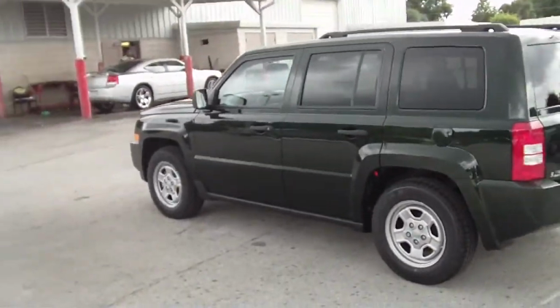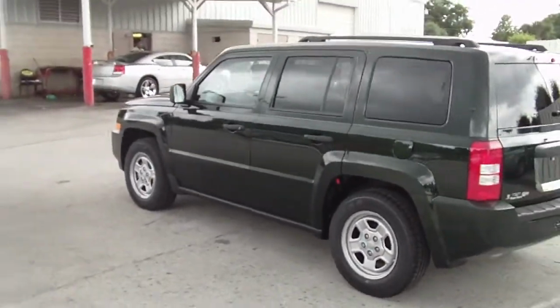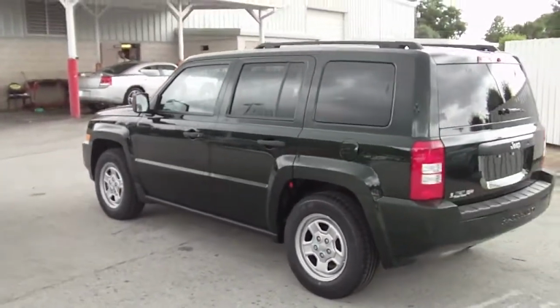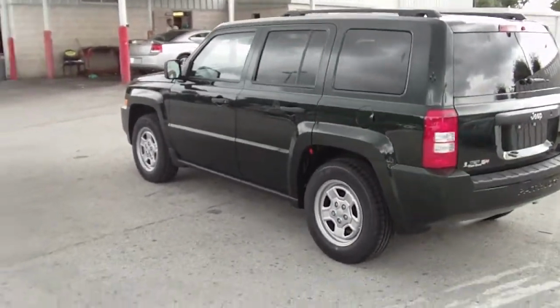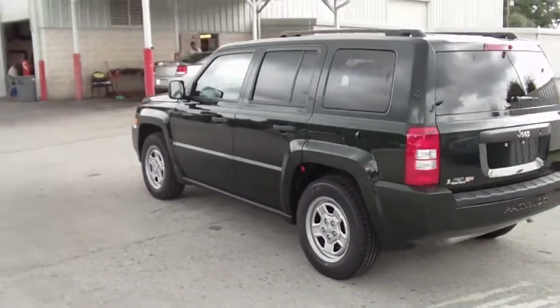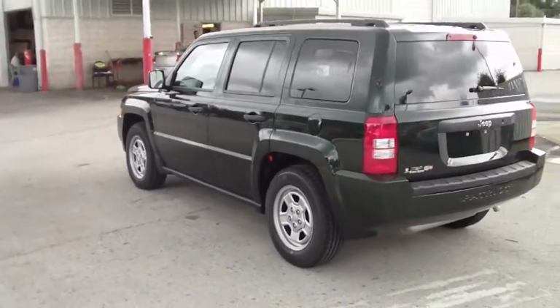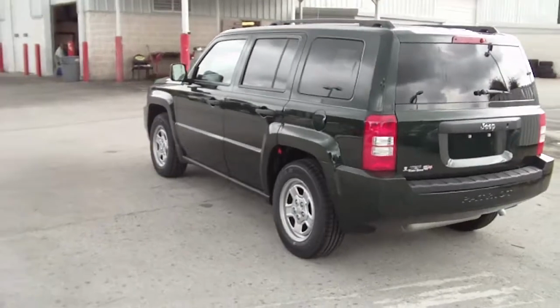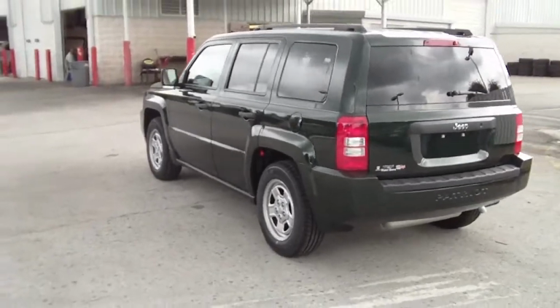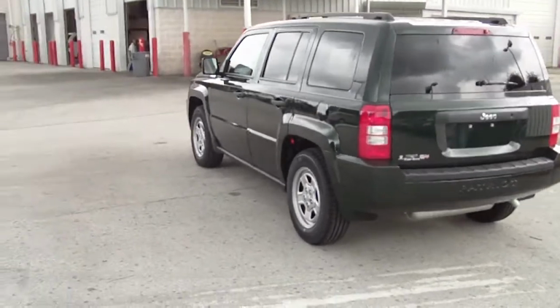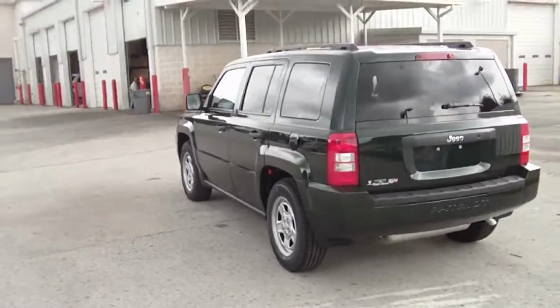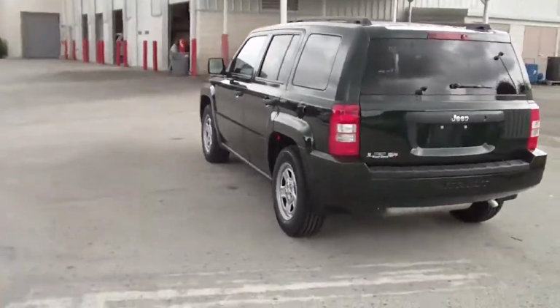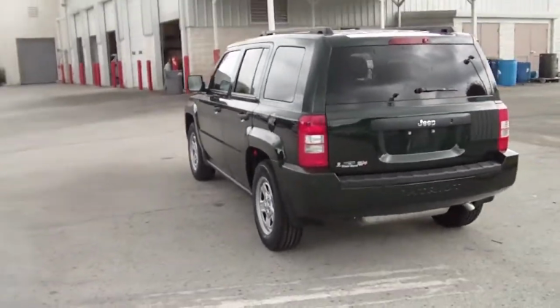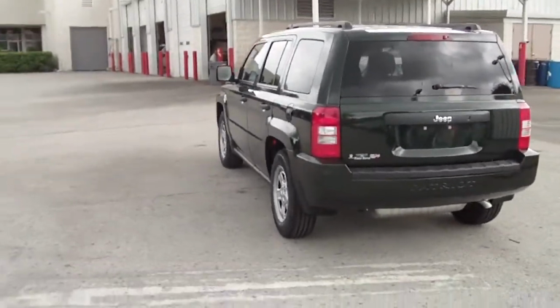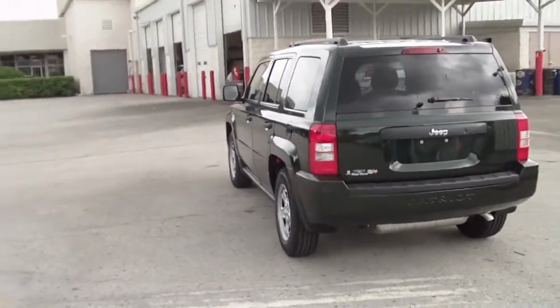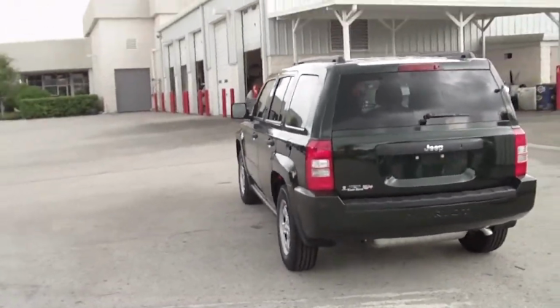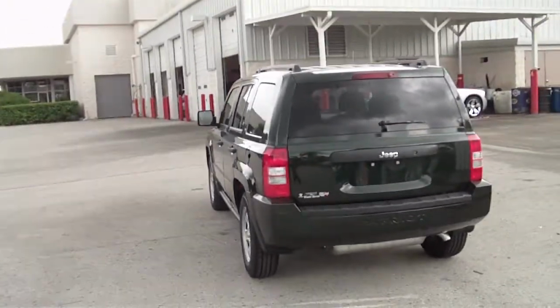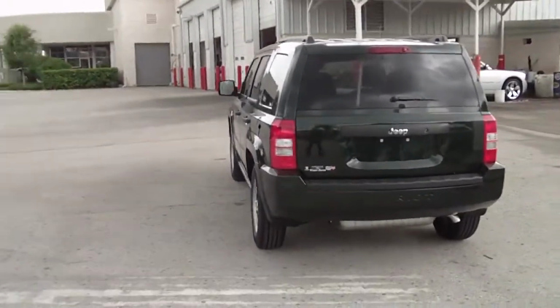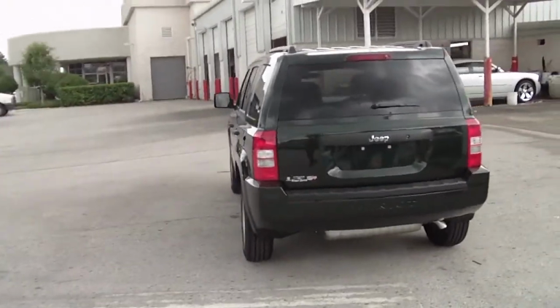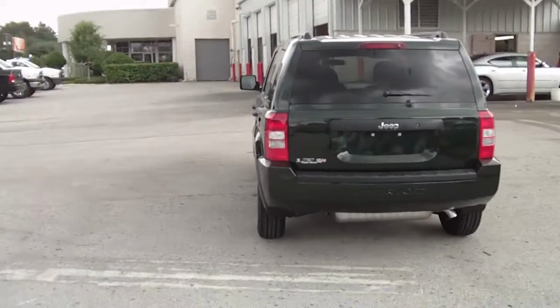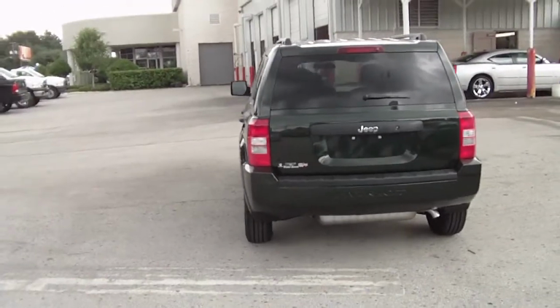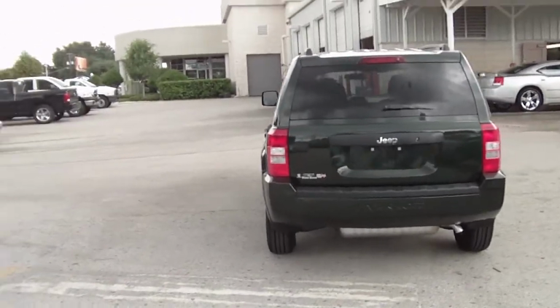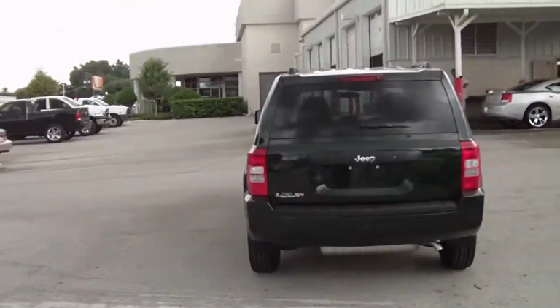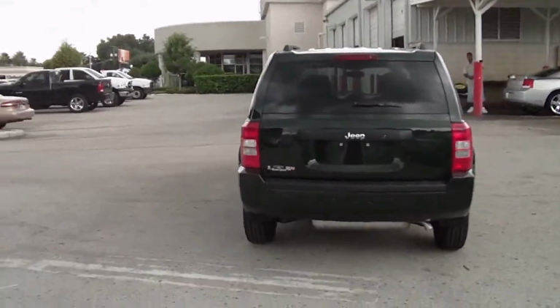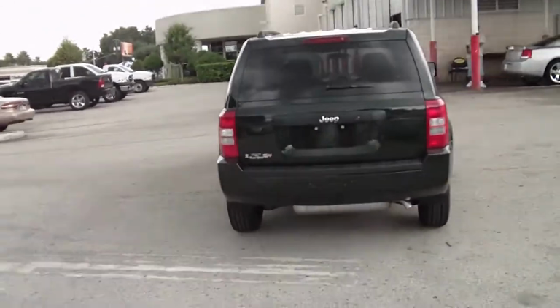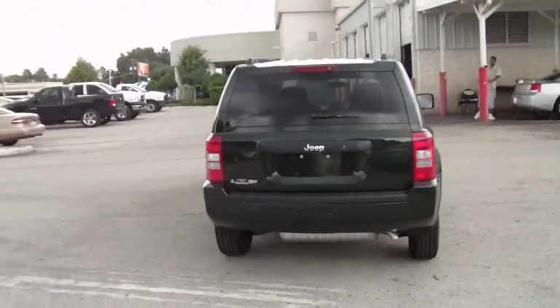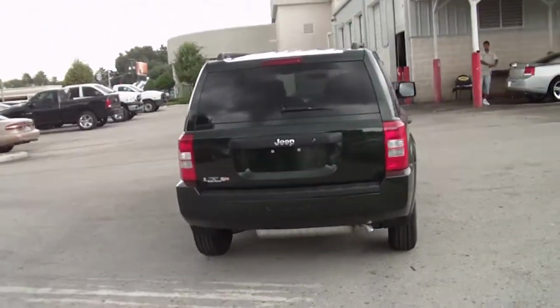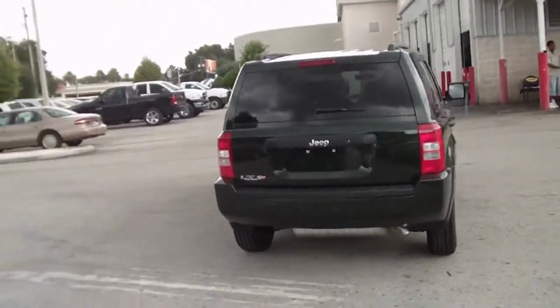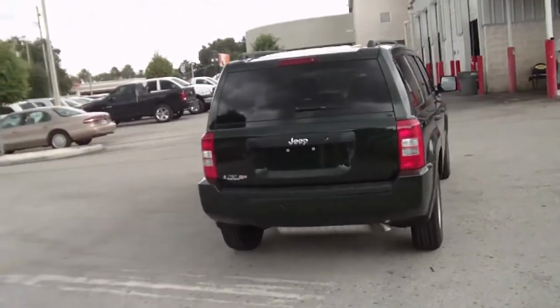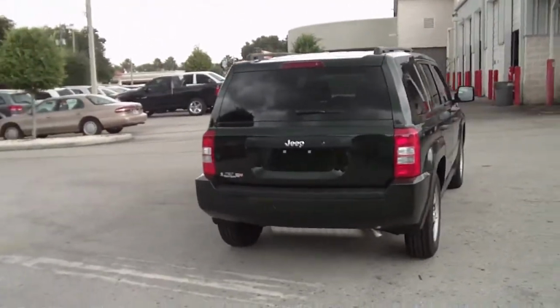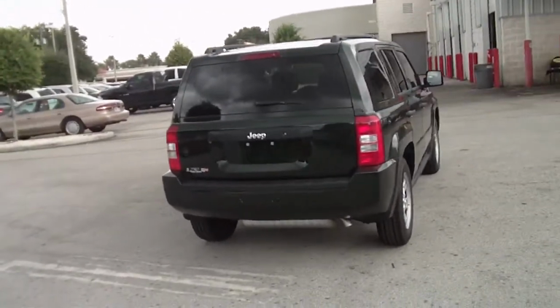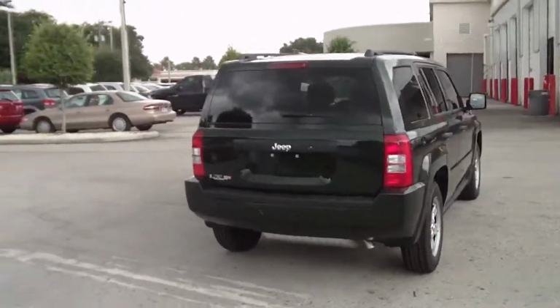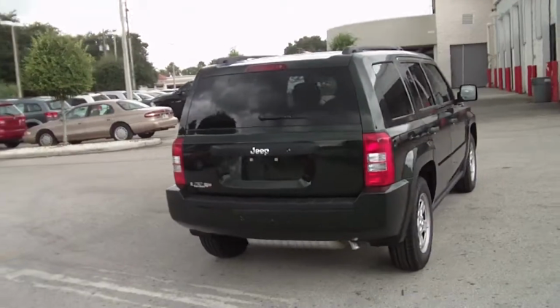I'd also like to take a moment and talk a little bit about the vehicle. In addition to the three-year 36,000-mile bumper-to-bumper warranty that's included with this vehicle, you'll also get a five-year 100,000-mile powertrain warranty.